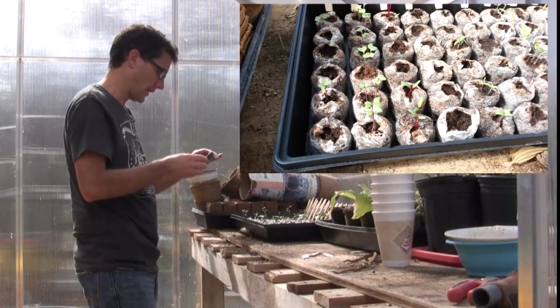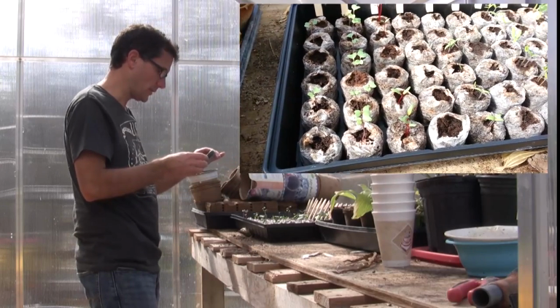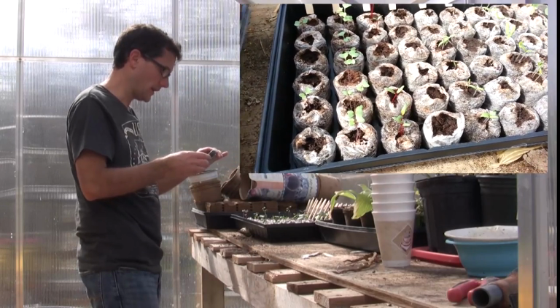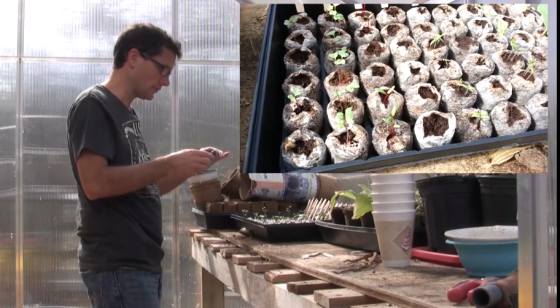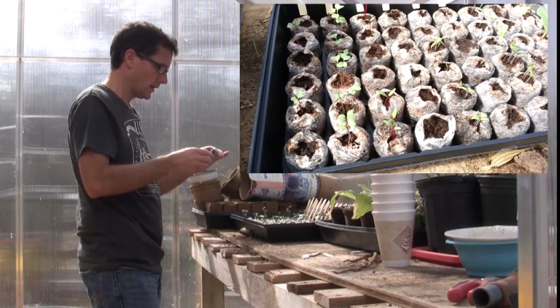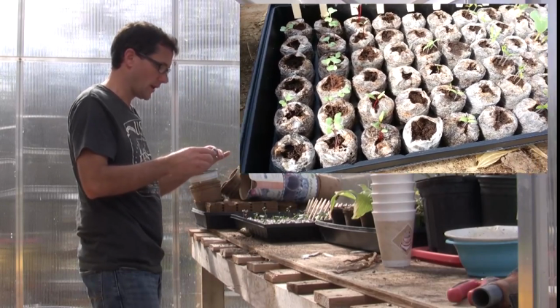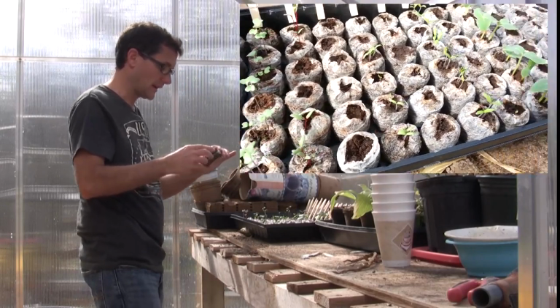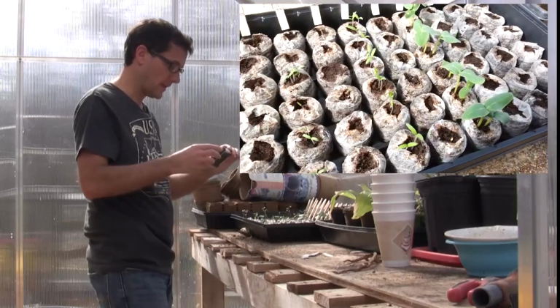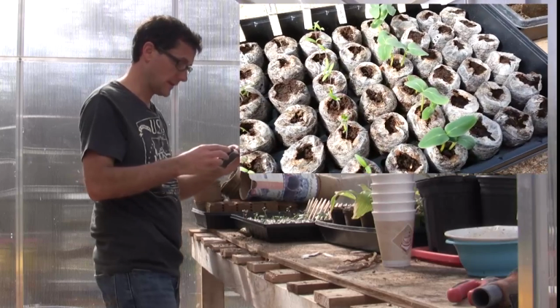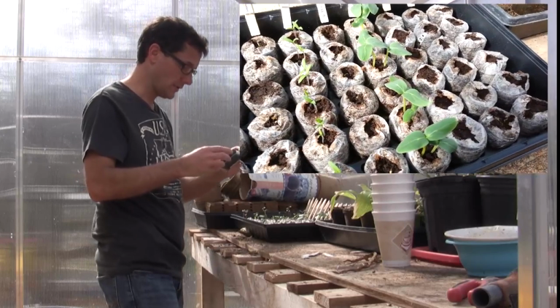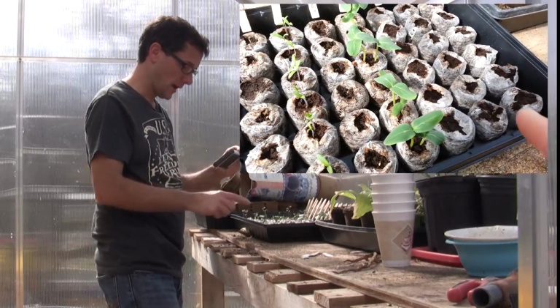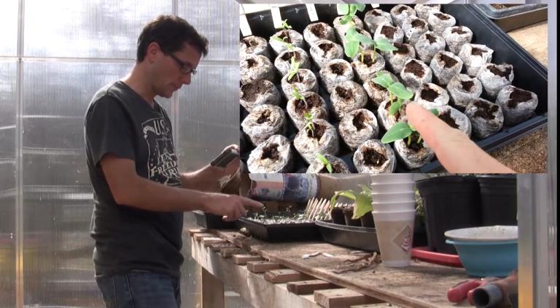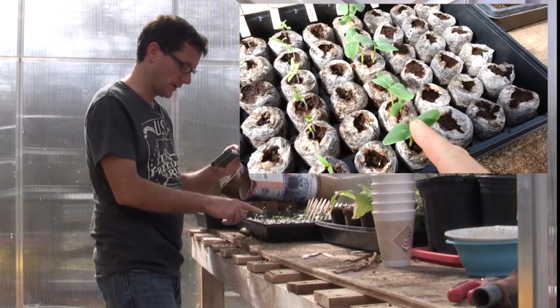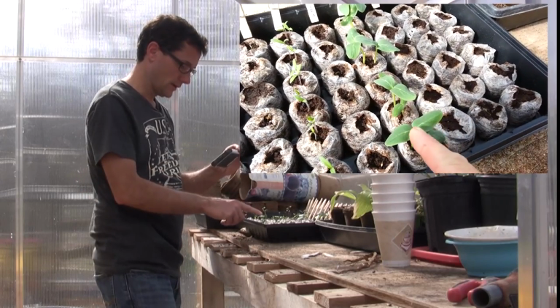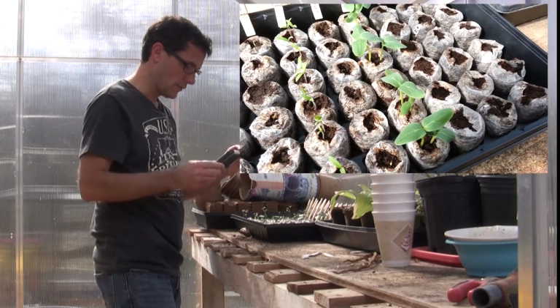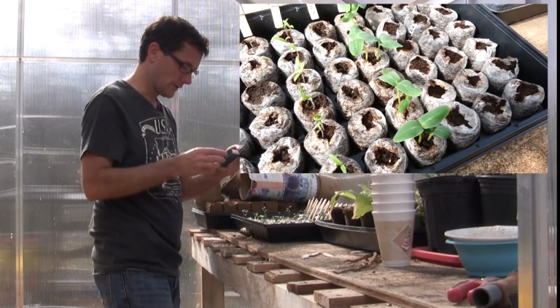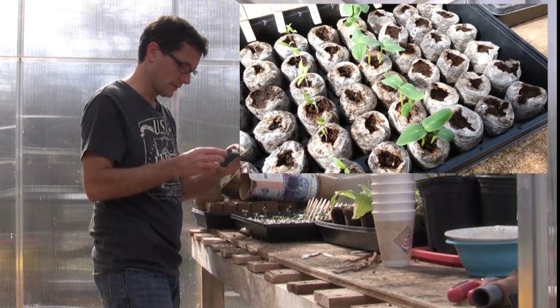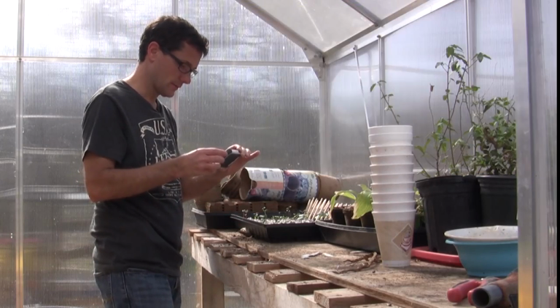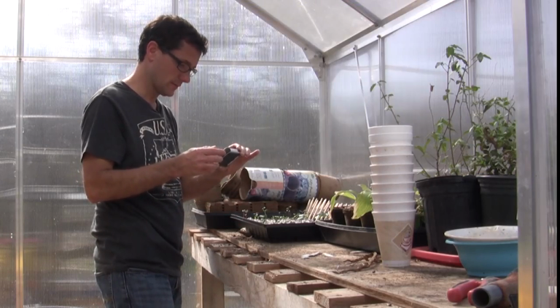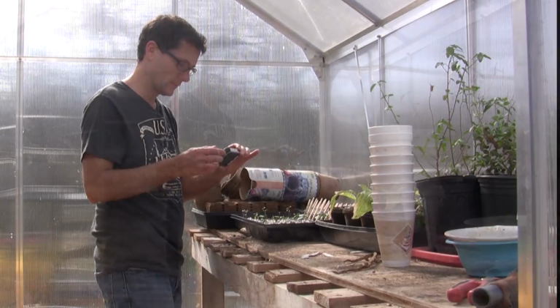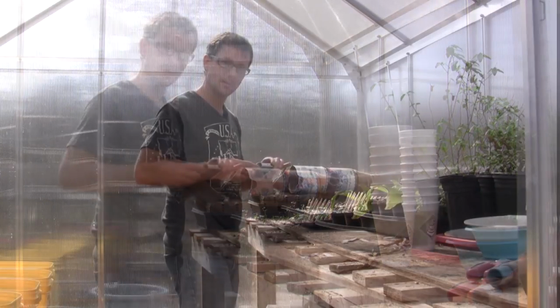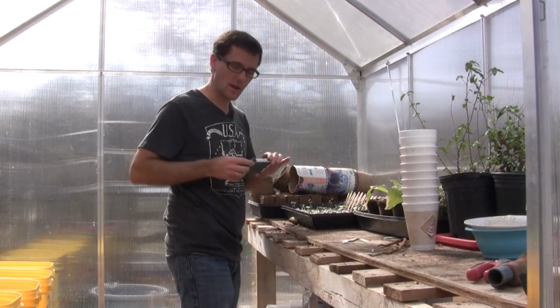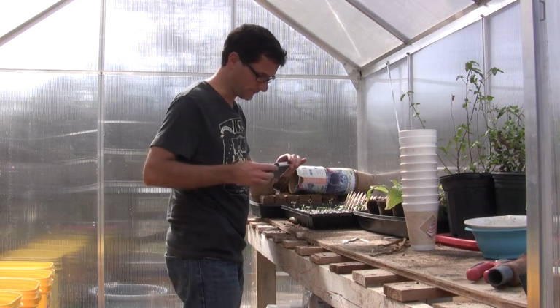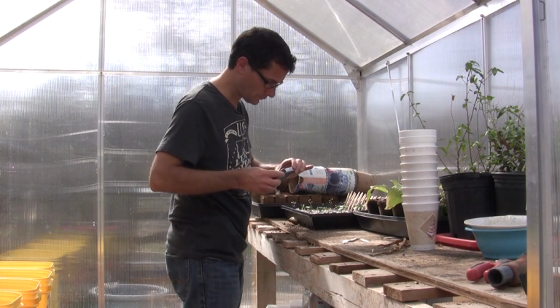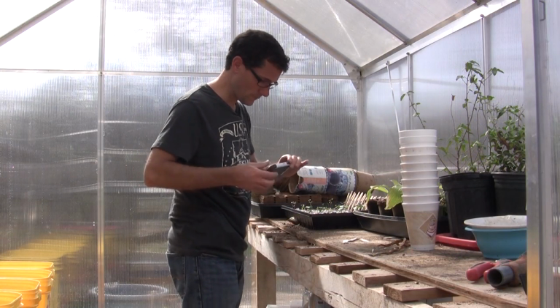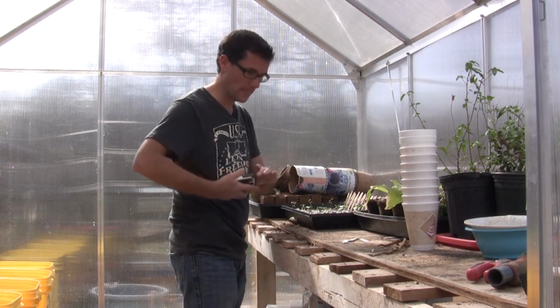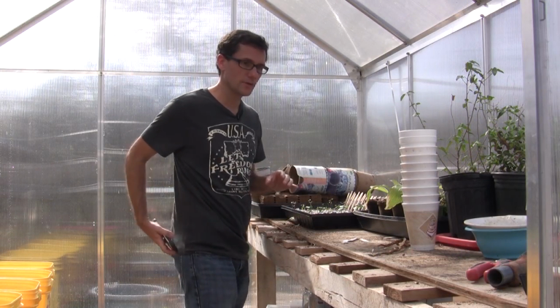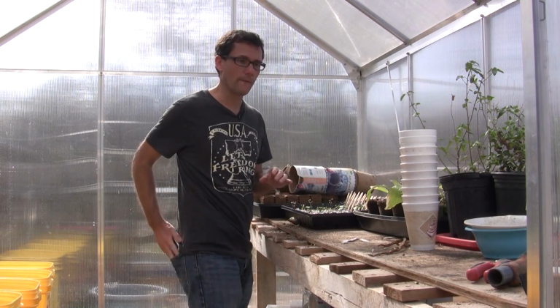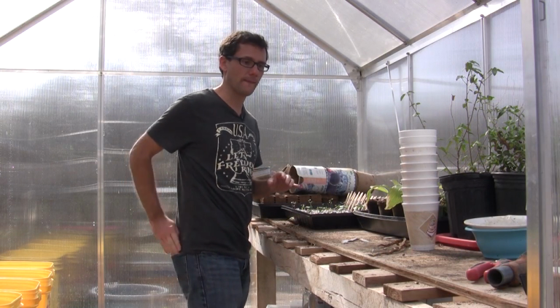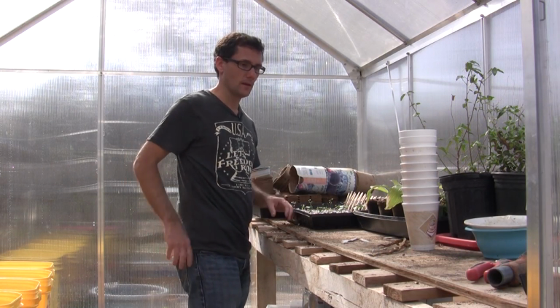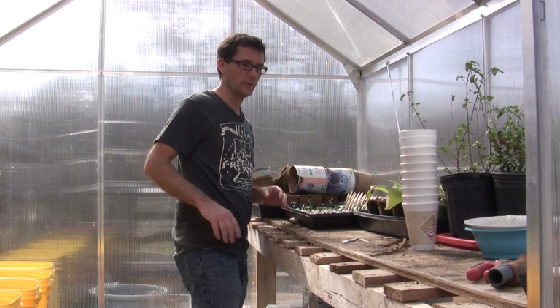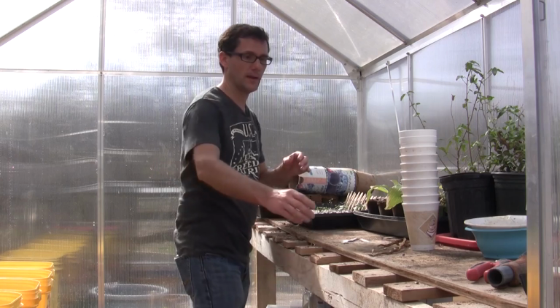These will be going into pots. Today, in this episode, I'm going to put the cucumbers in cups. I'm going to do that right now.